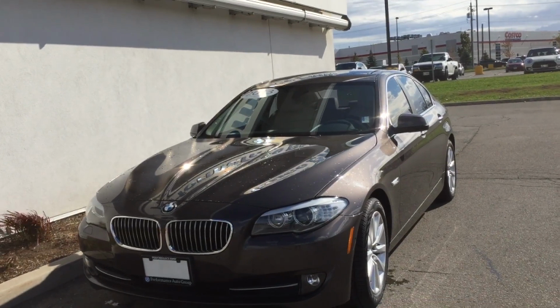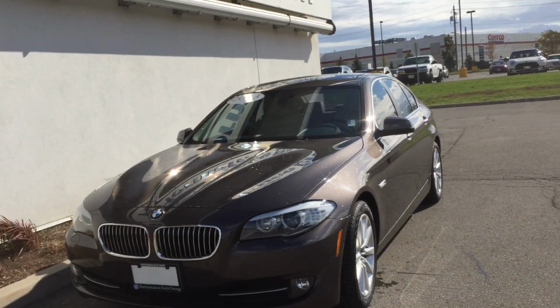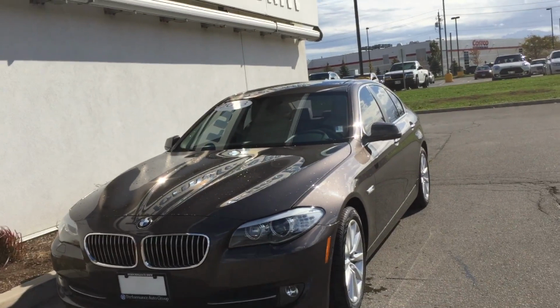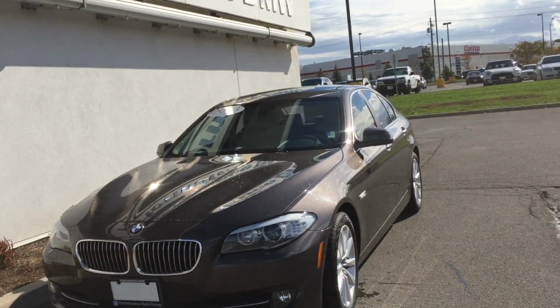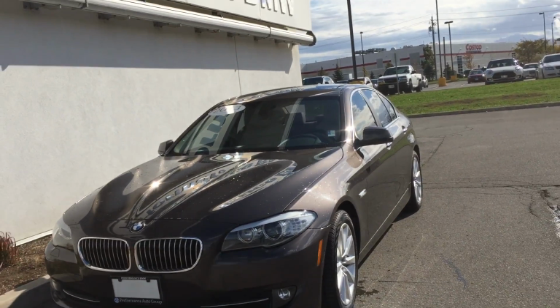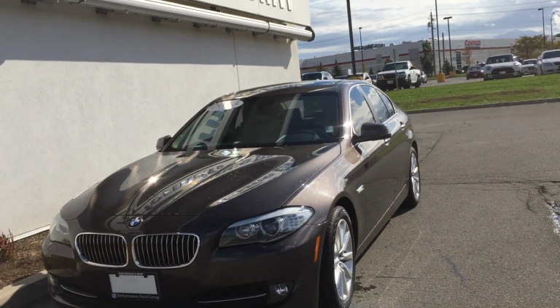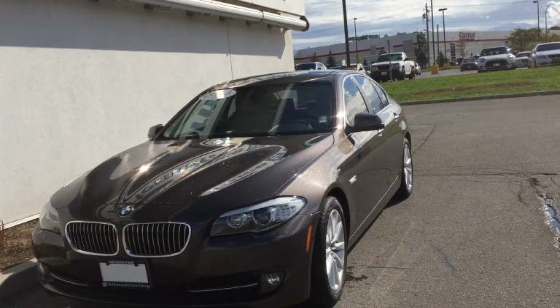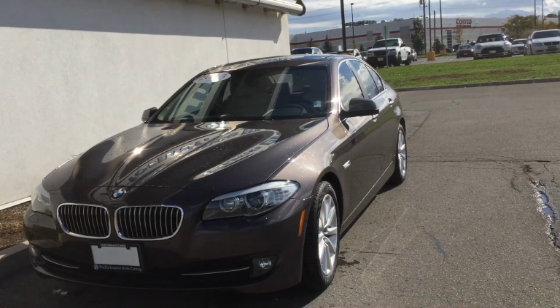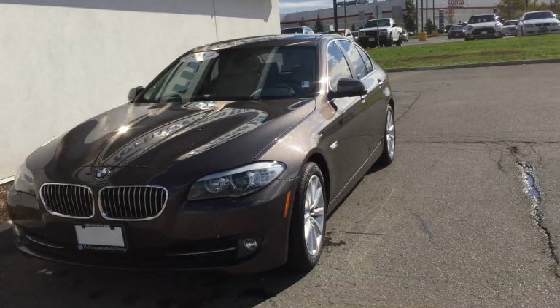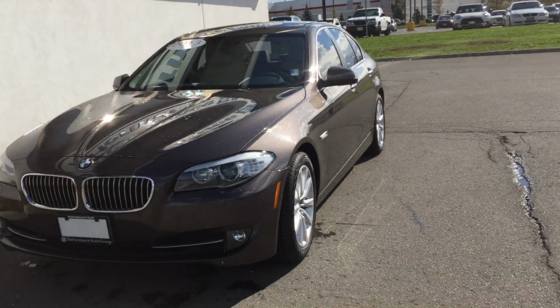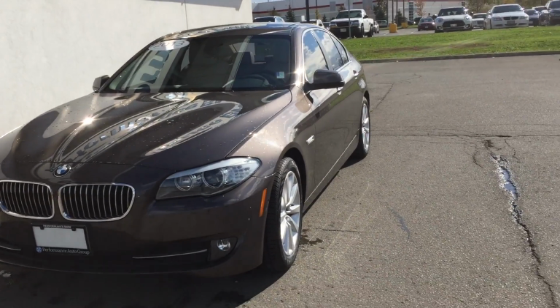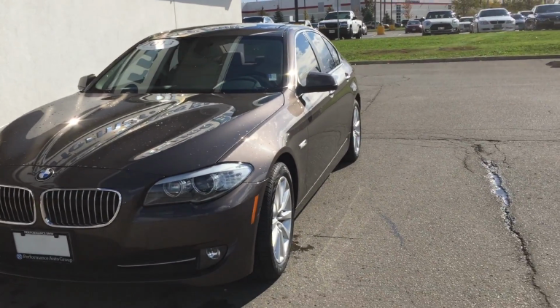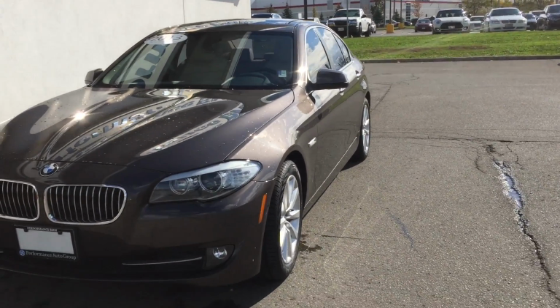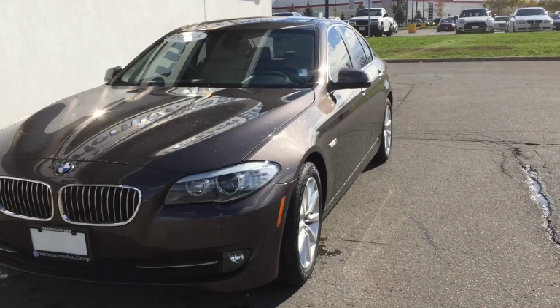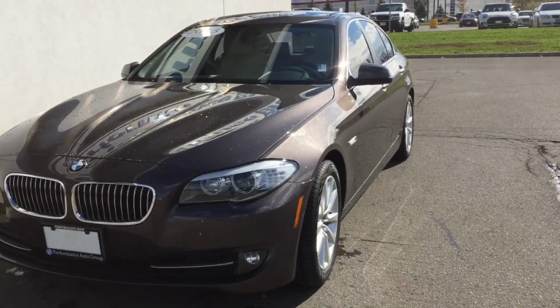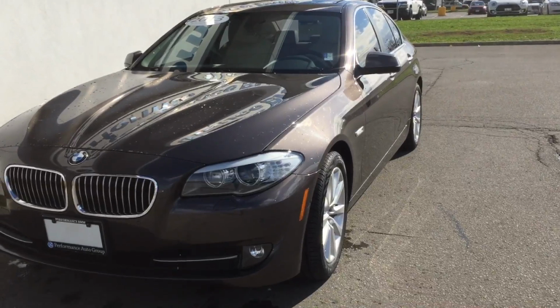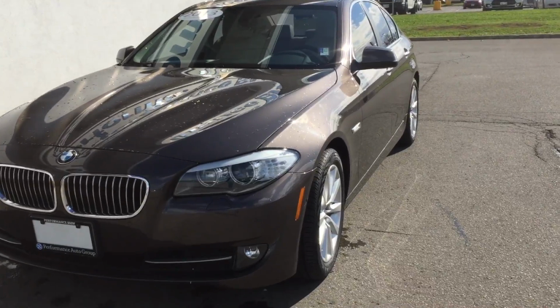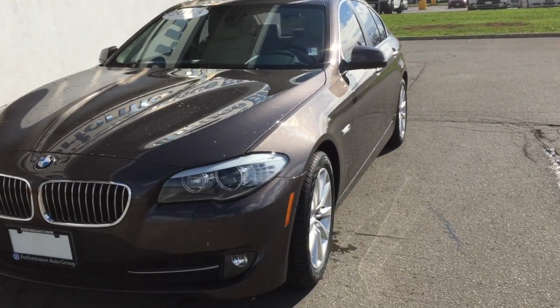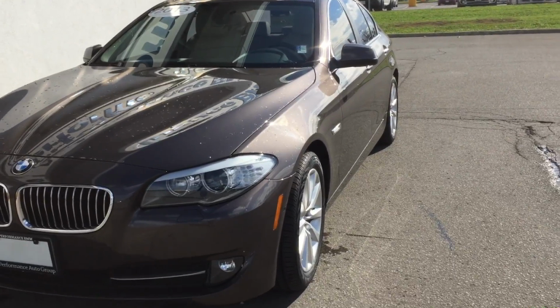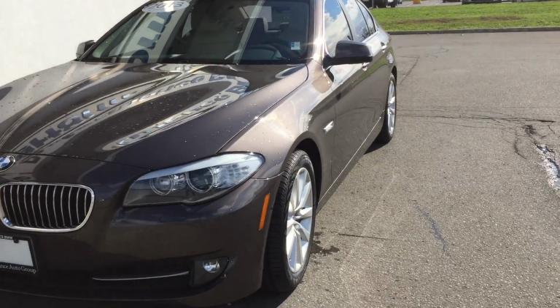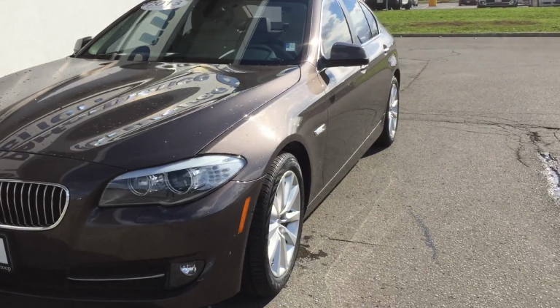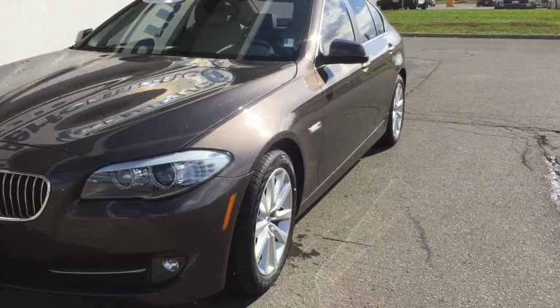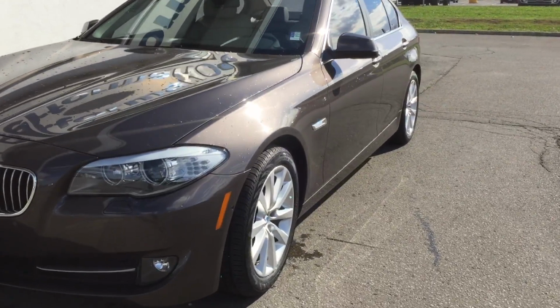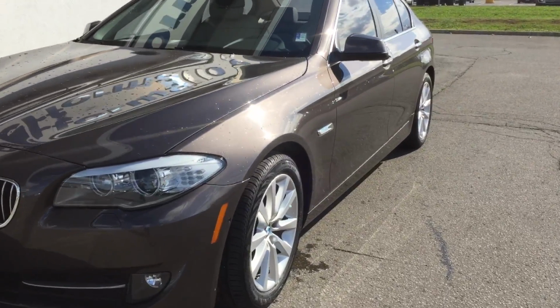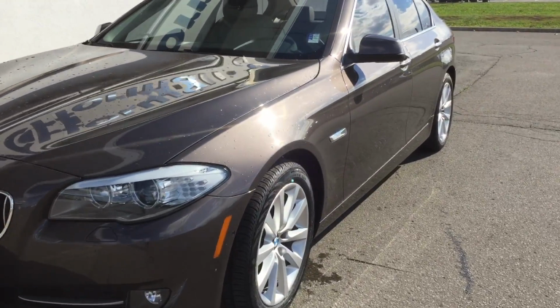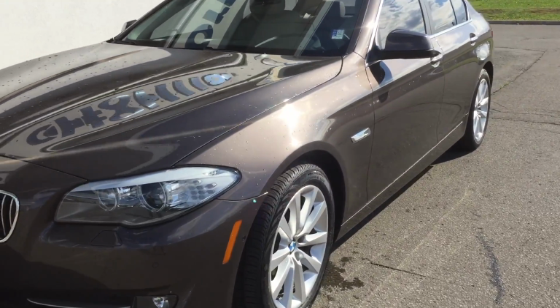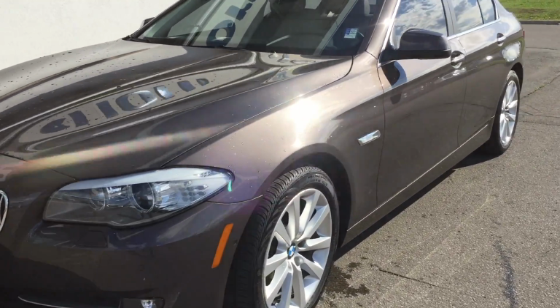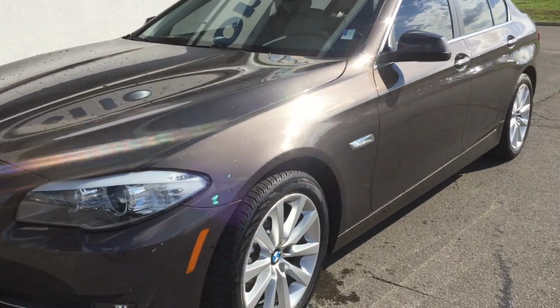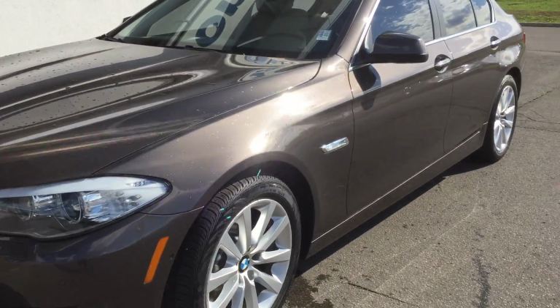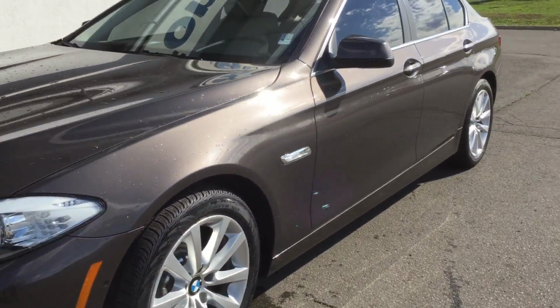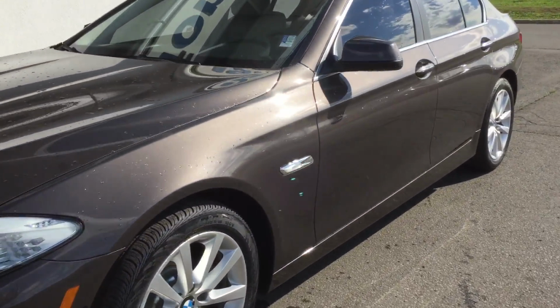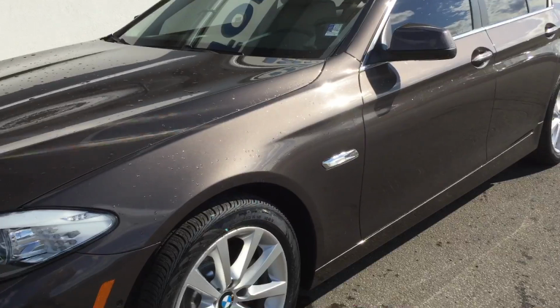Hi Stan, Joanne from Performance BMW. Let's take a minute and look at the 2013 BMW 528i xDrive.